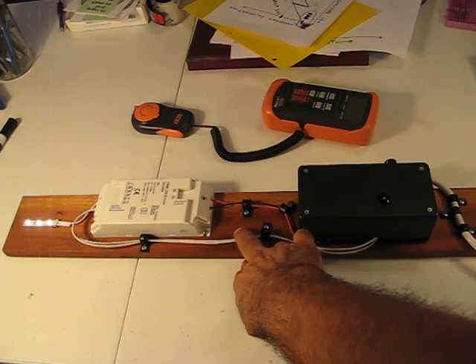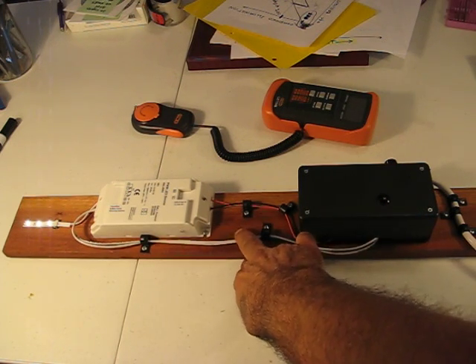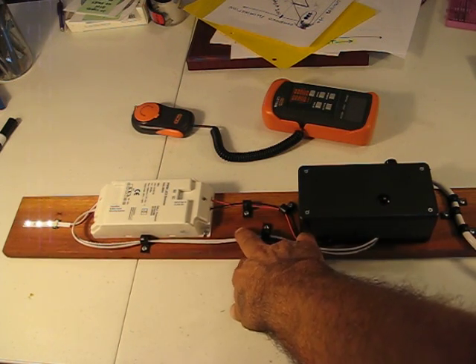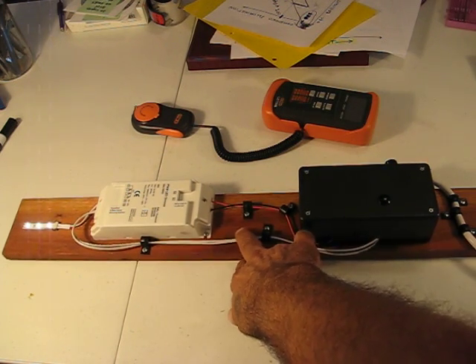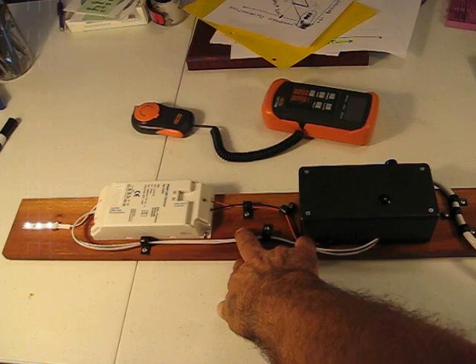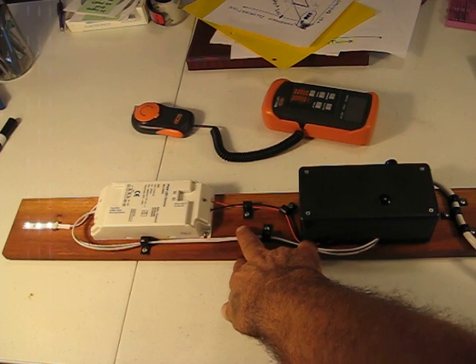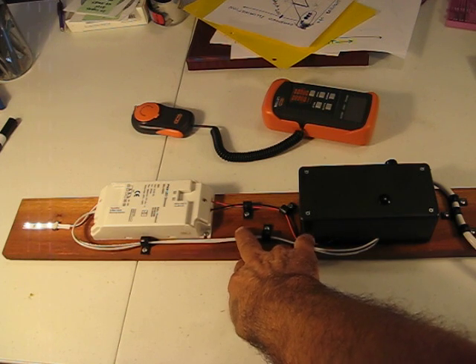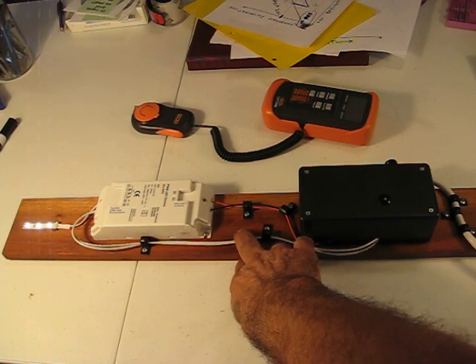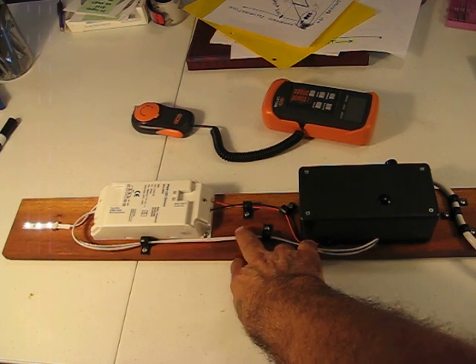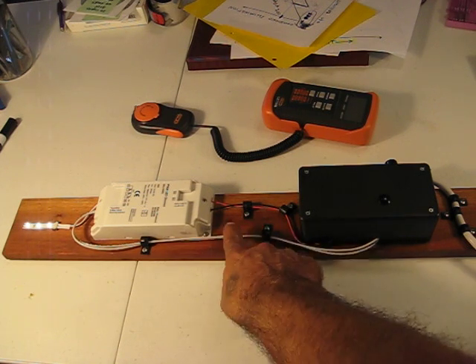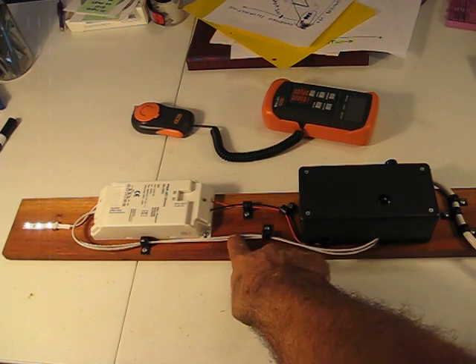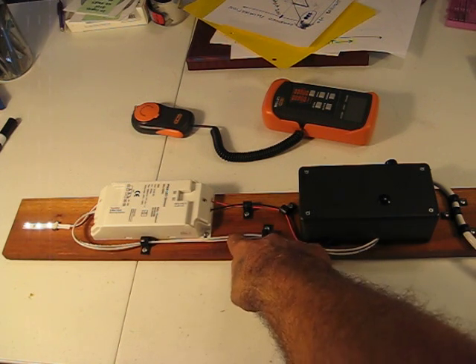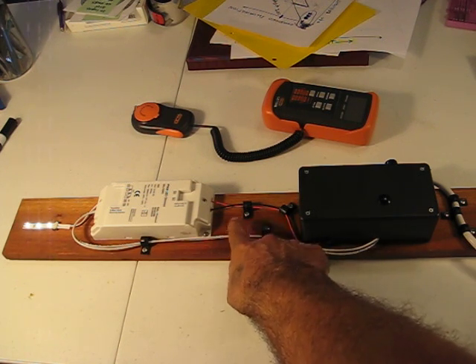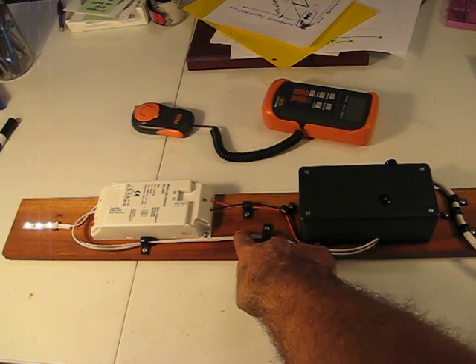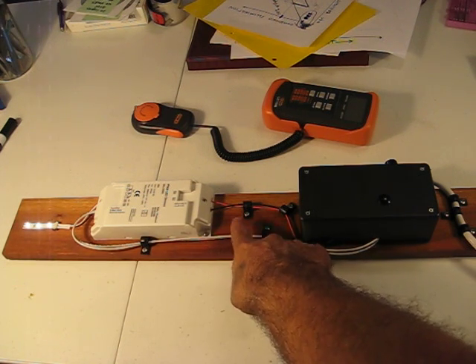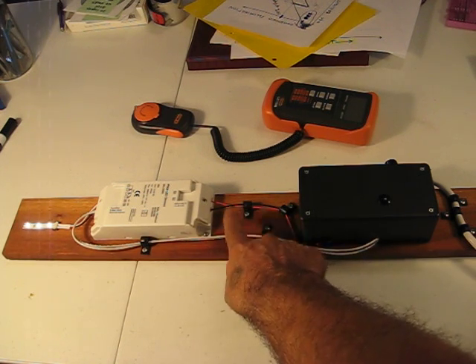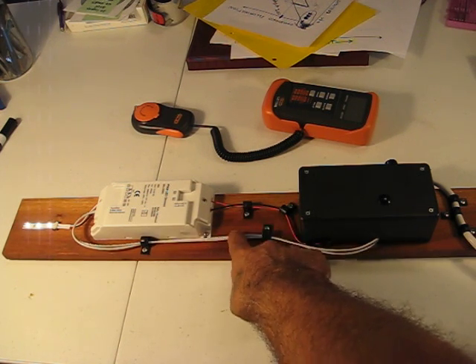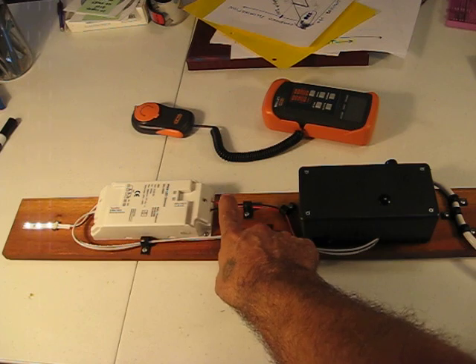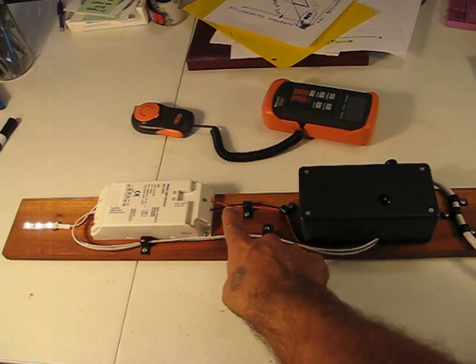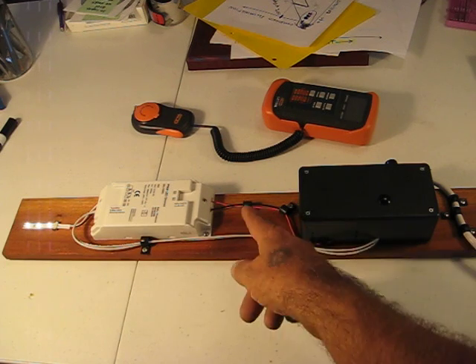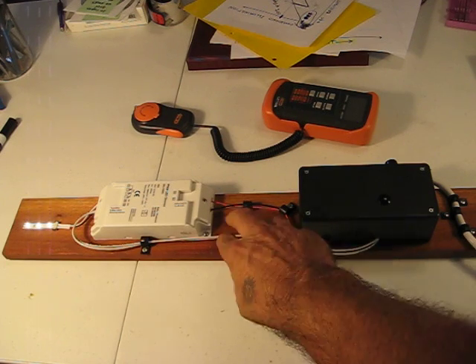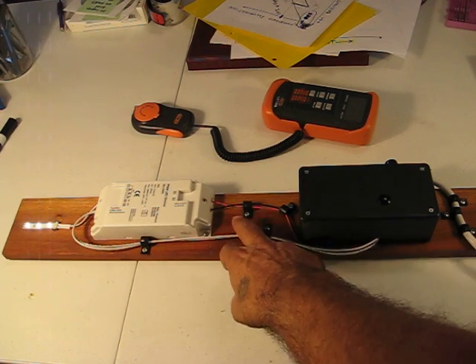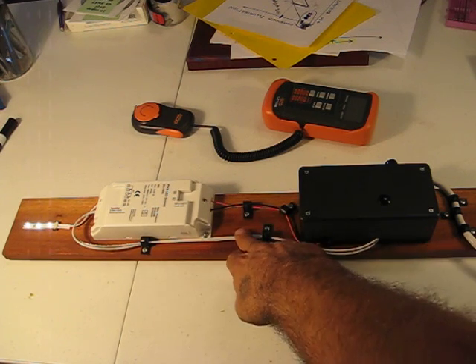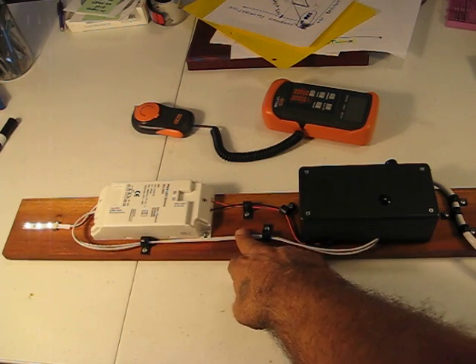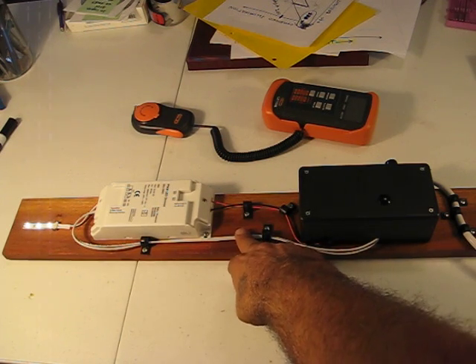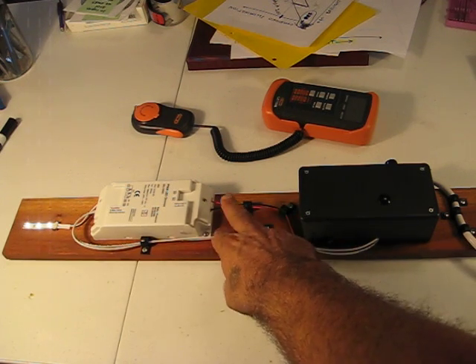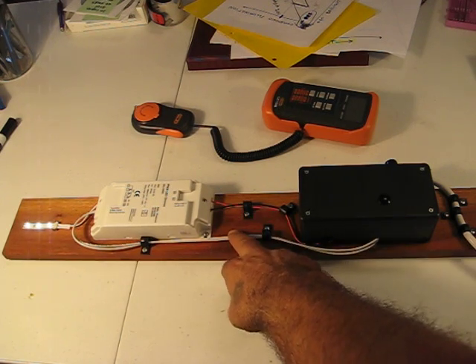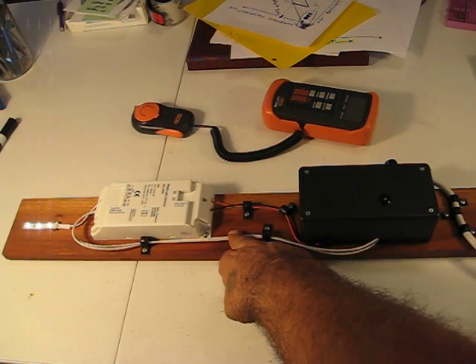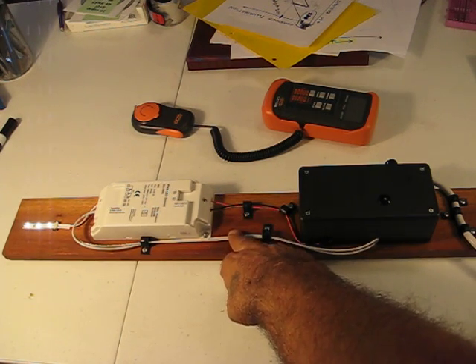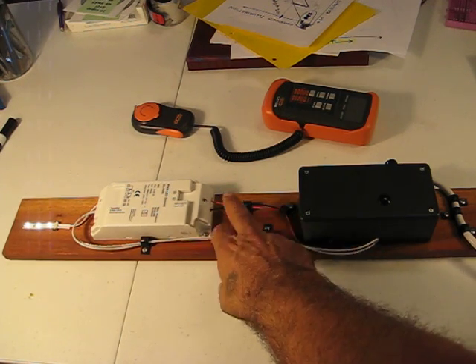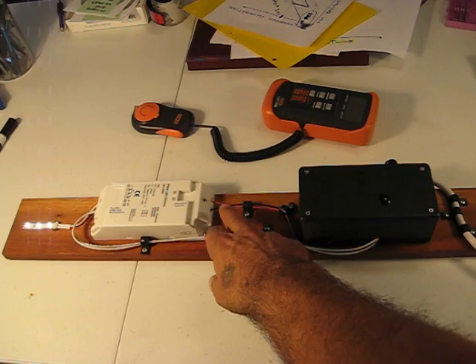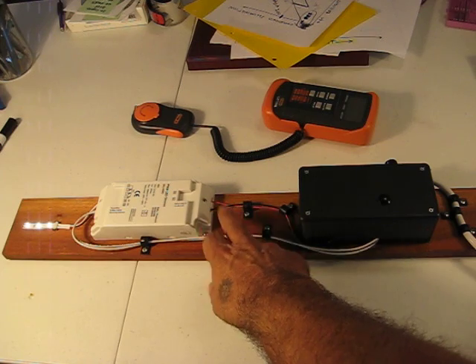And if you use this sort of wire or other acceptable wire under the NEC — this happens to be 16 gauge TFFN — your control wiring is reclassified as Class 1.